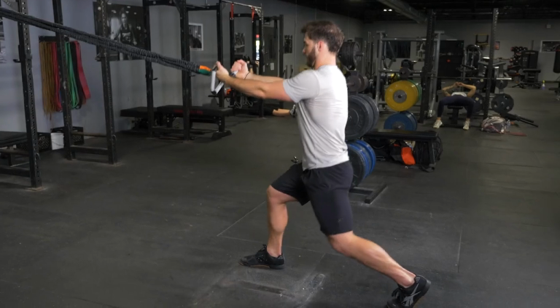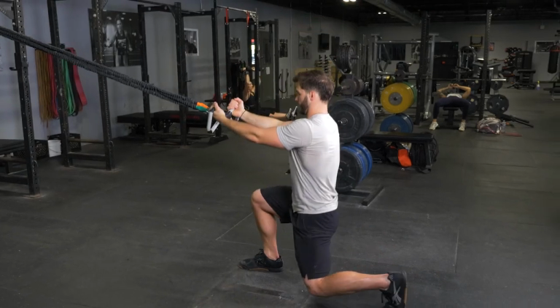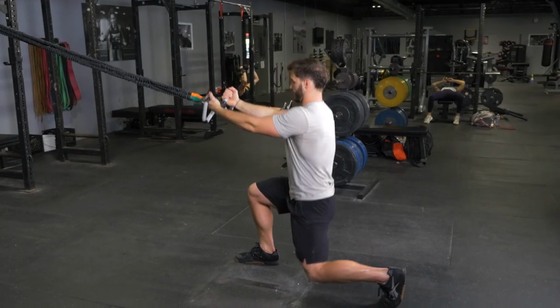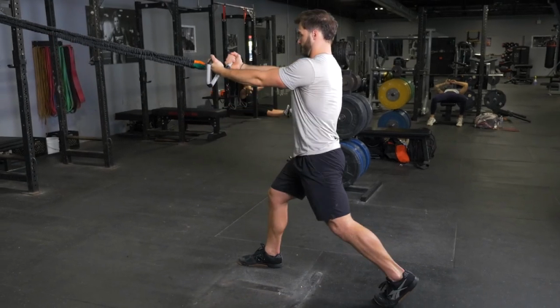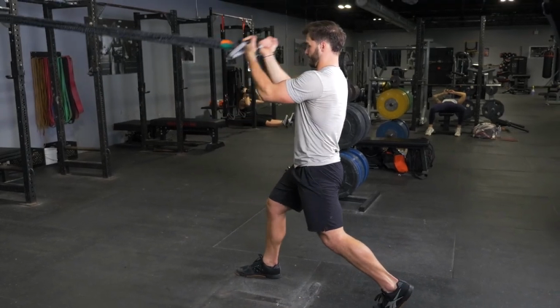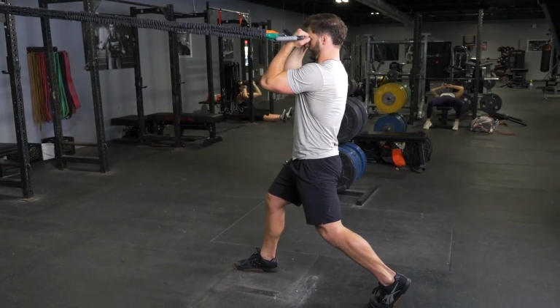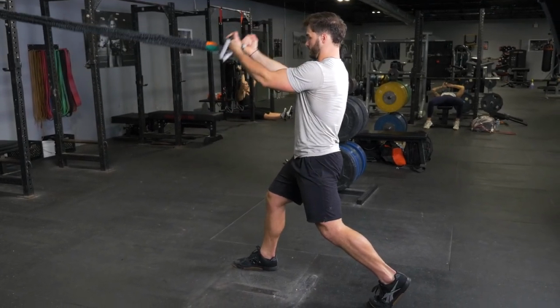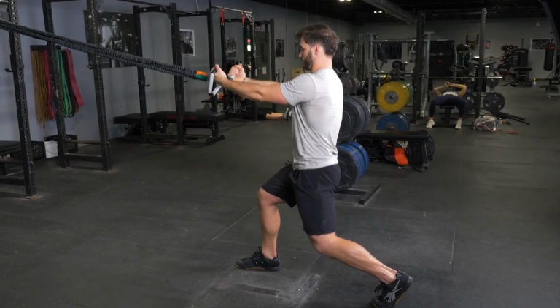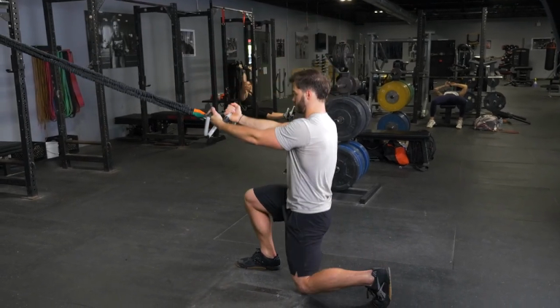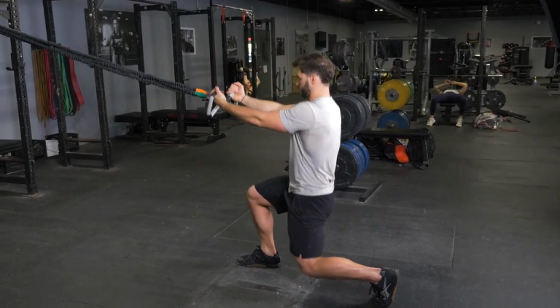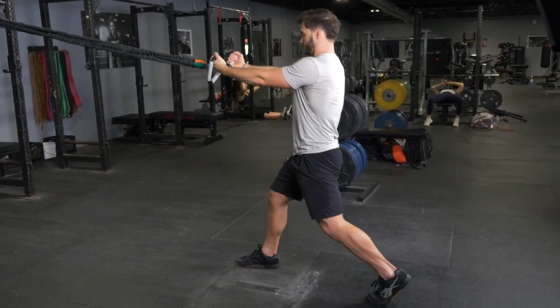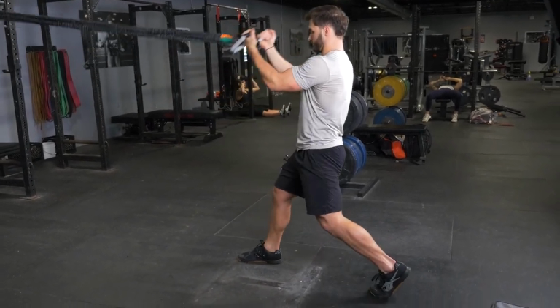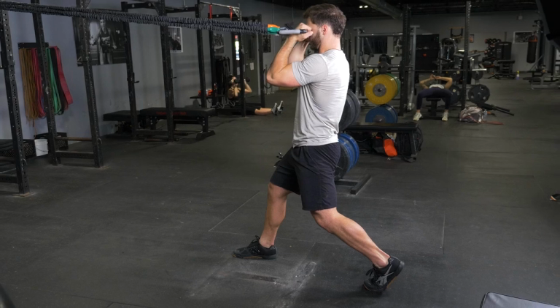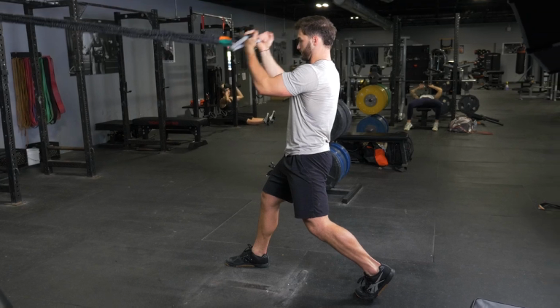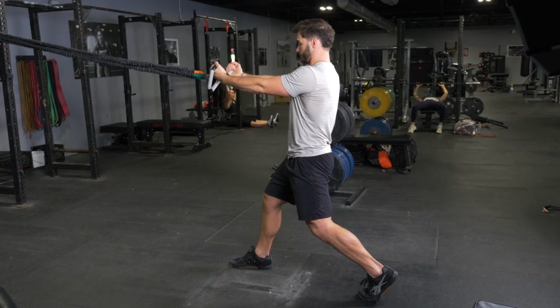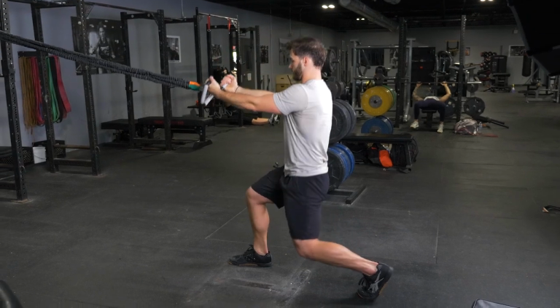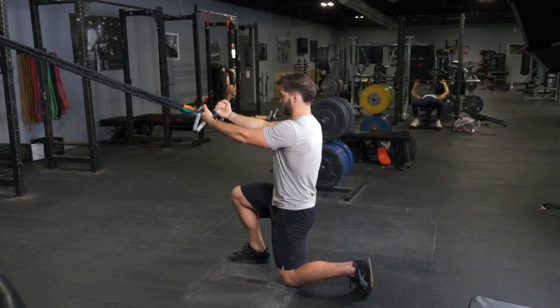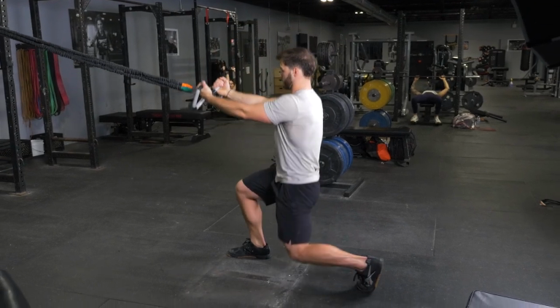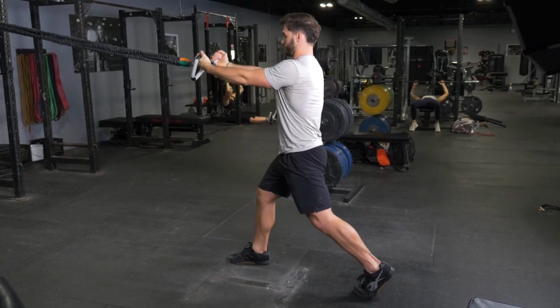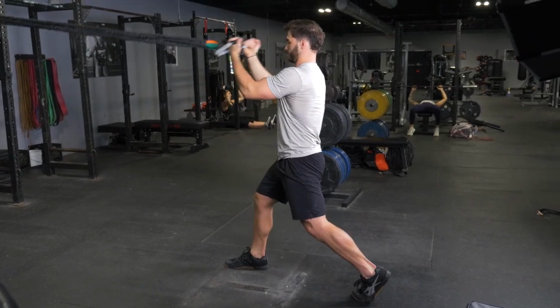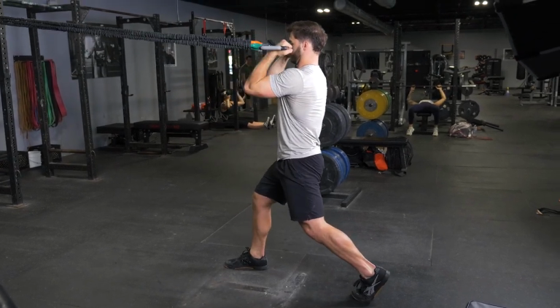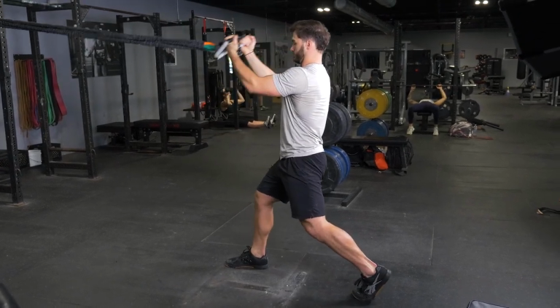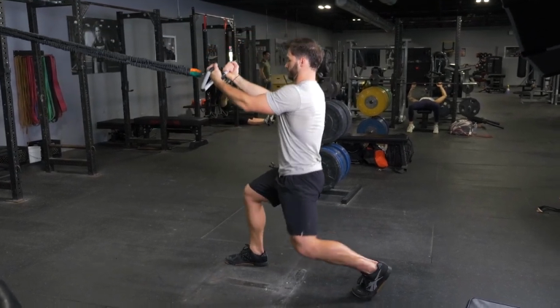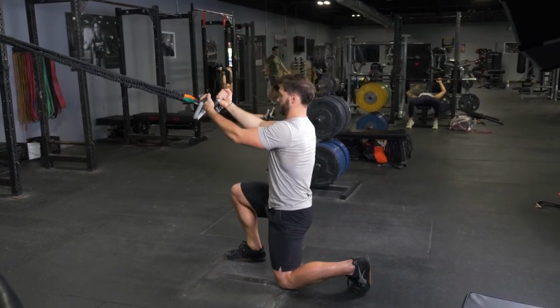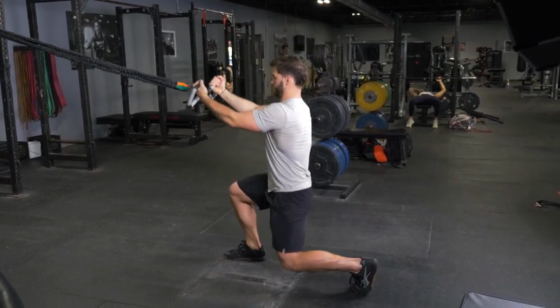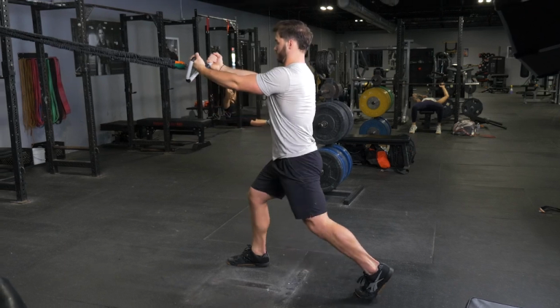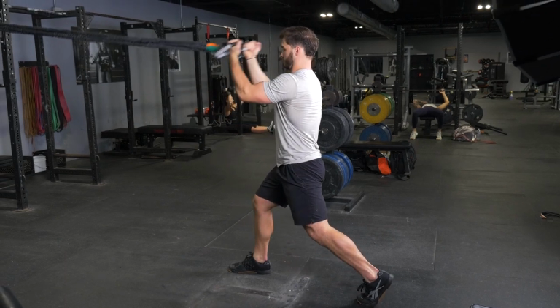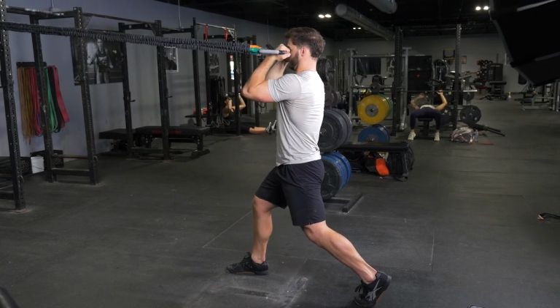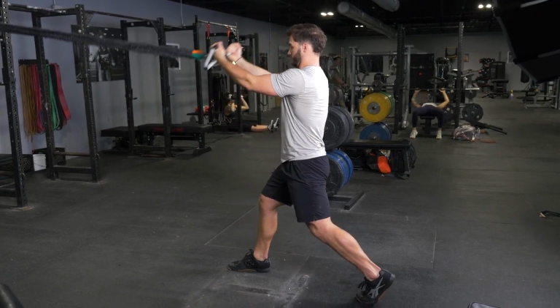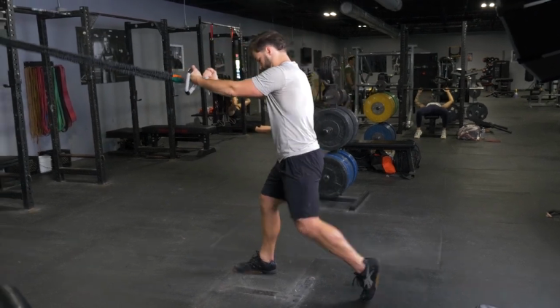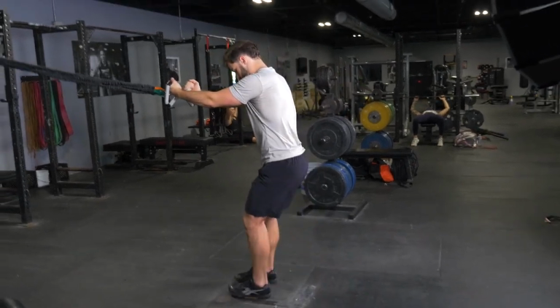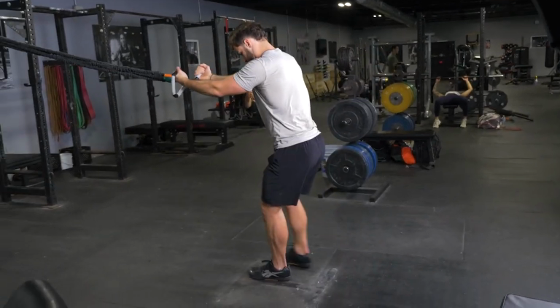To complete the split squat and curl exercise with your T-Grip Max and Band Kit, begin by stepping one foot back three to four feet, depending on the length of your legs. Grasp your T-Grip Max bar using a traditional grip, arms extended in front of you.